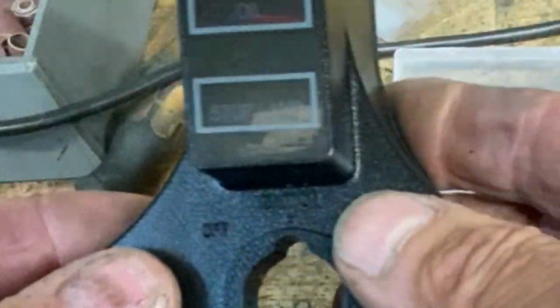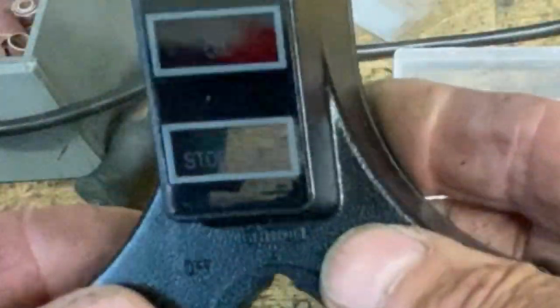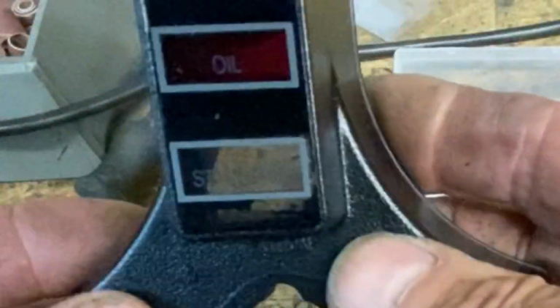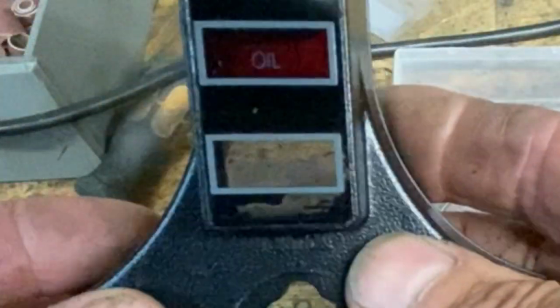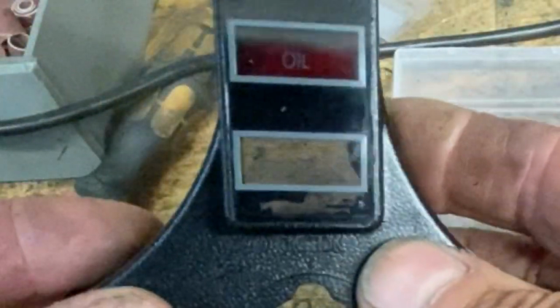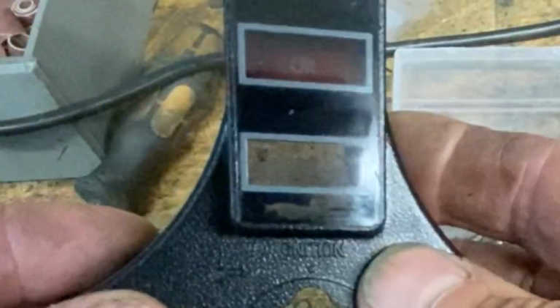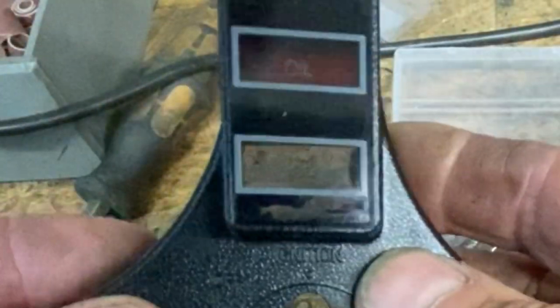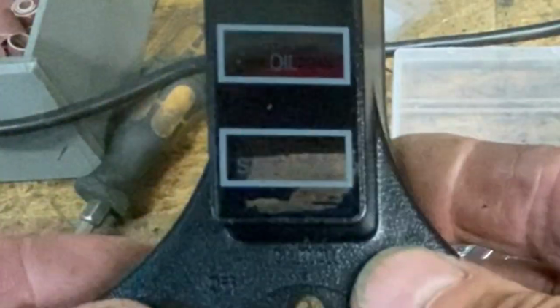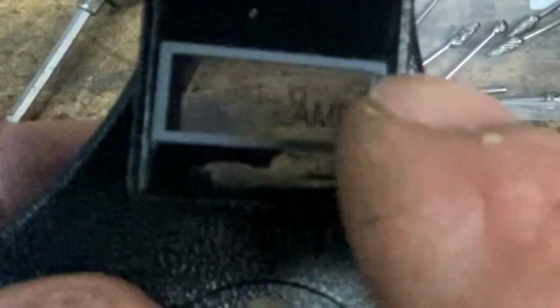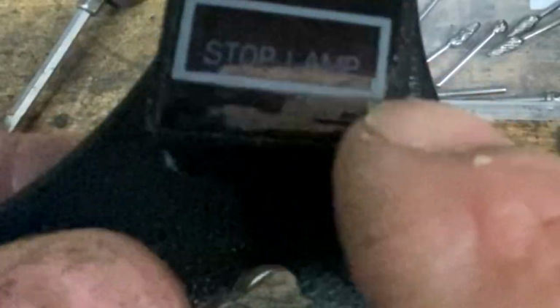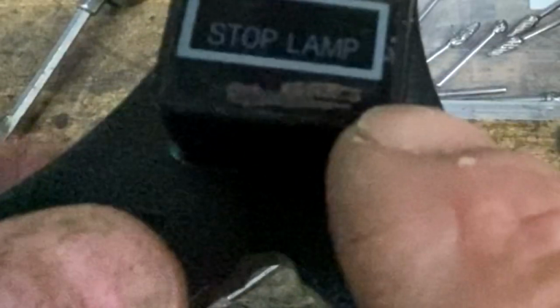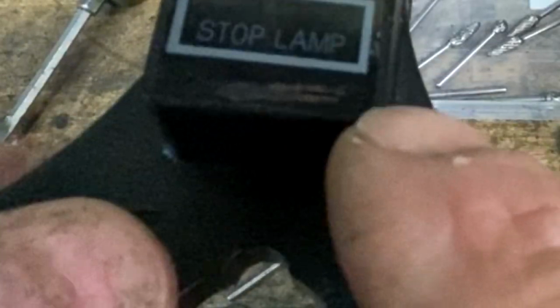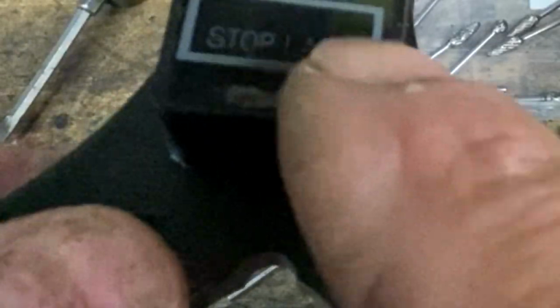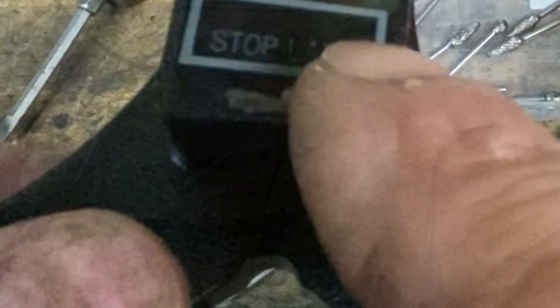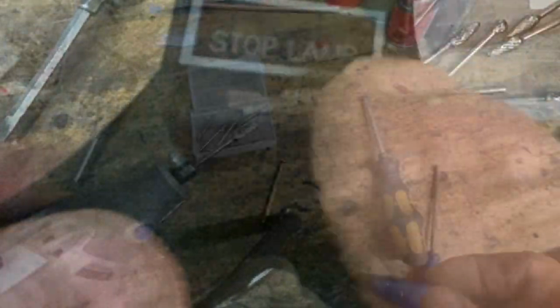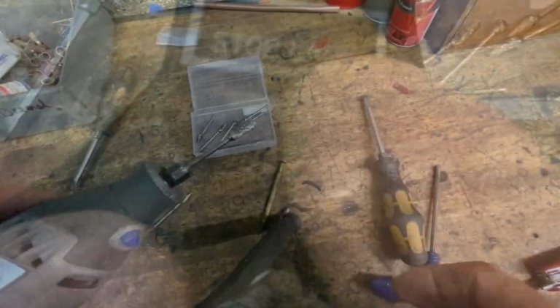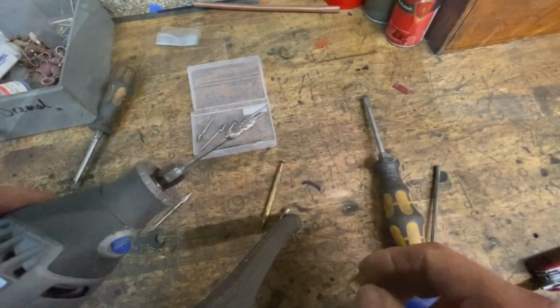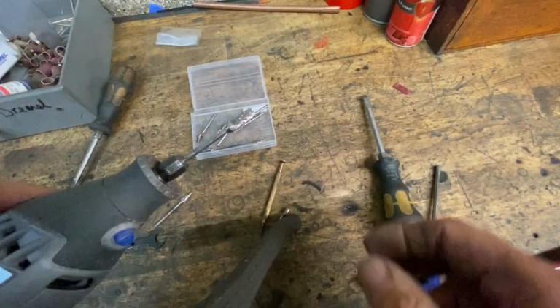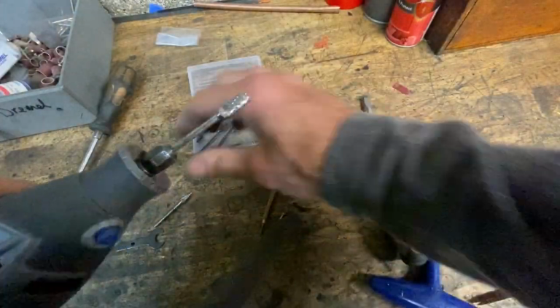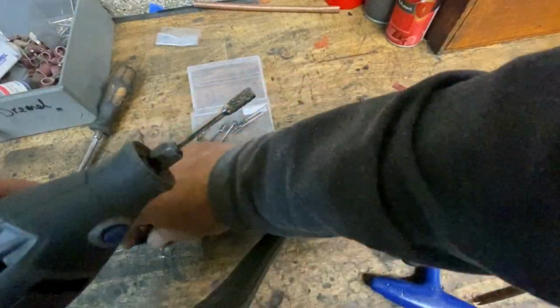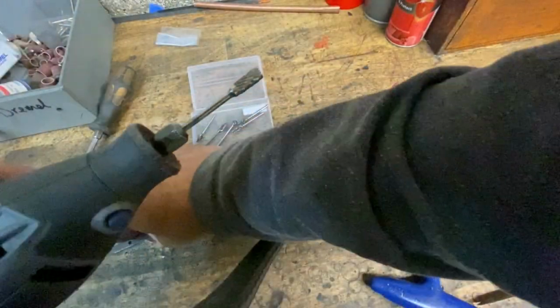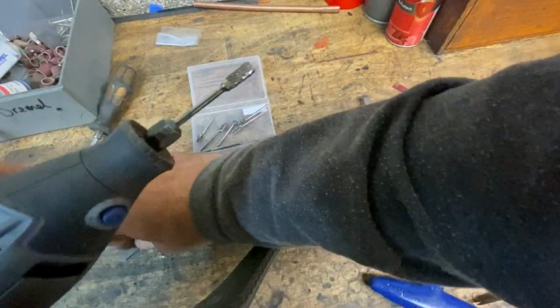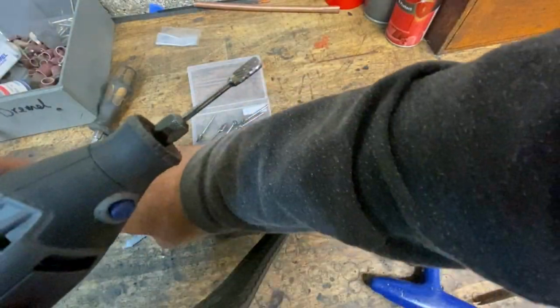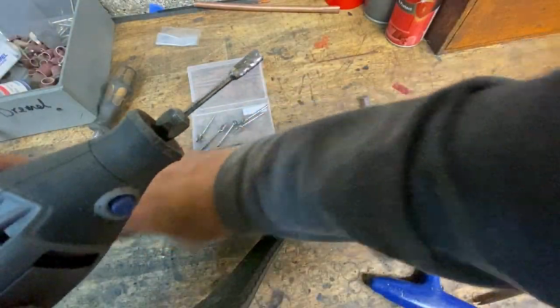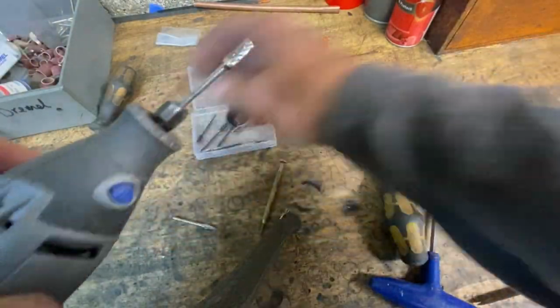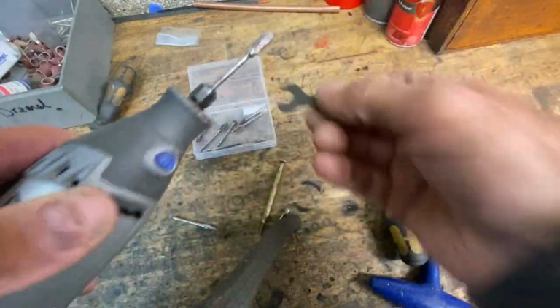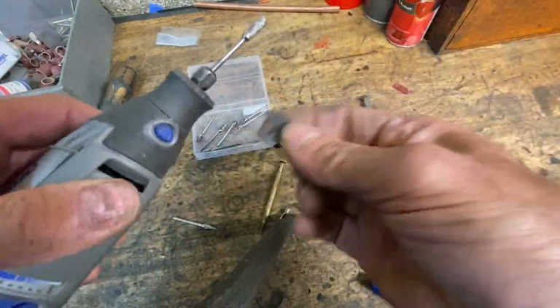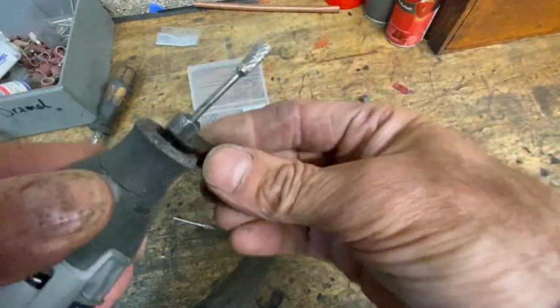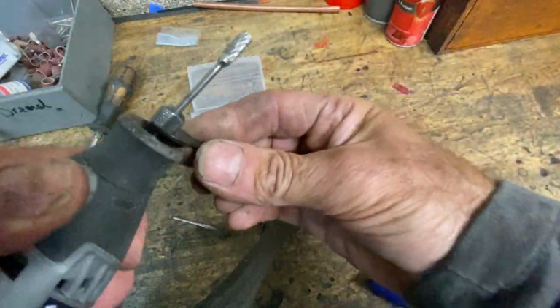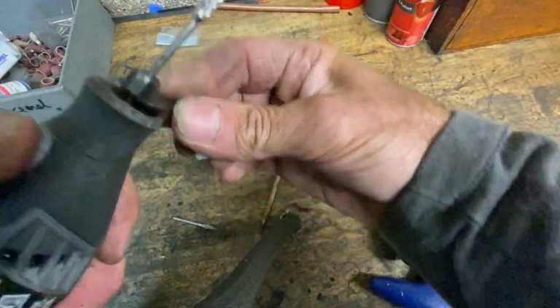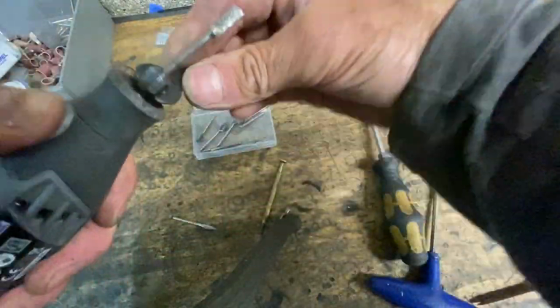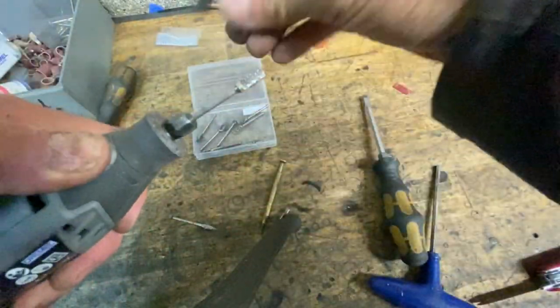With the red bit out you can see clearly through the plastic on the front, and you can also see where I've scratched the black slightly, so we can easily touch that up with paint later. That's not a problem.